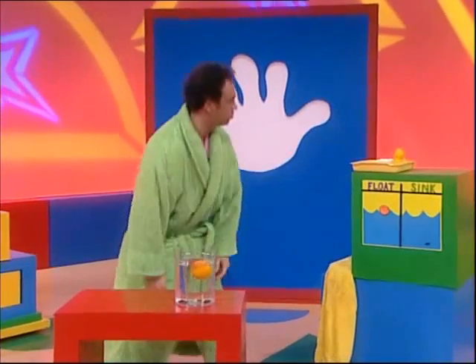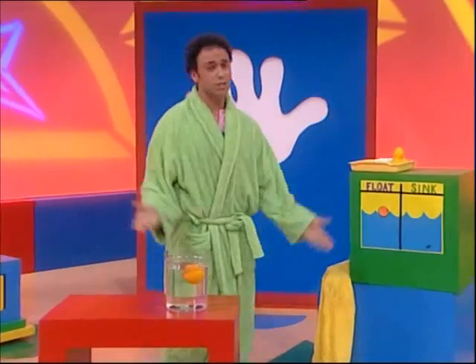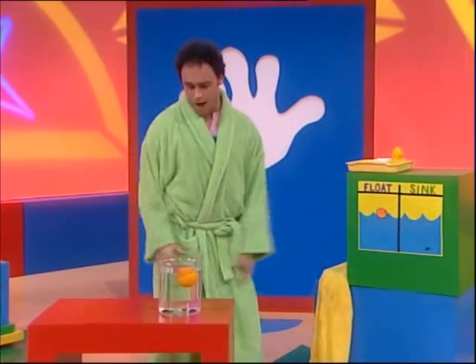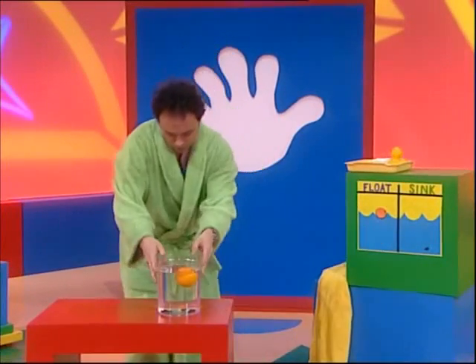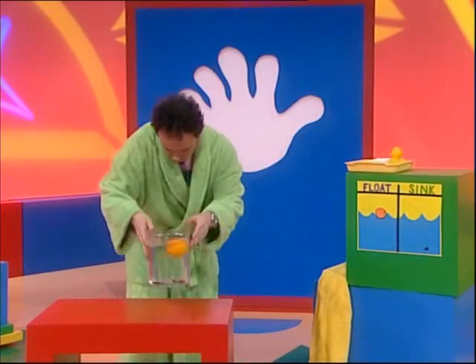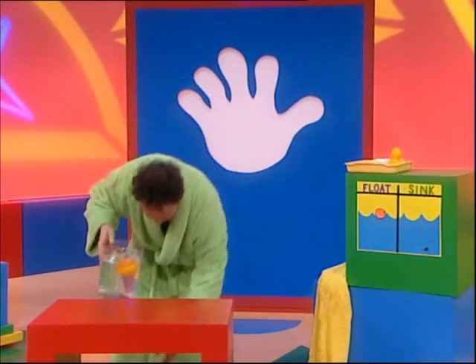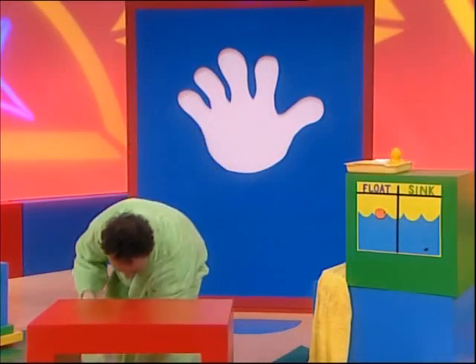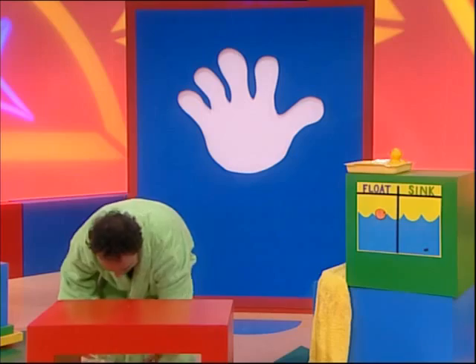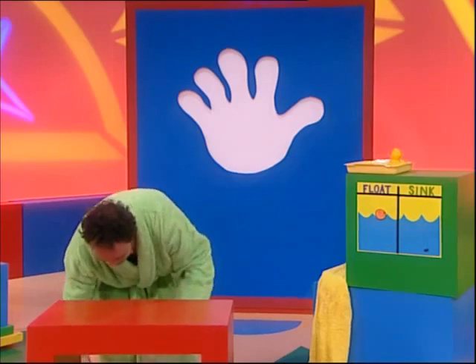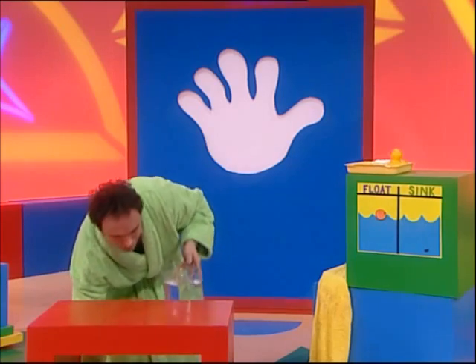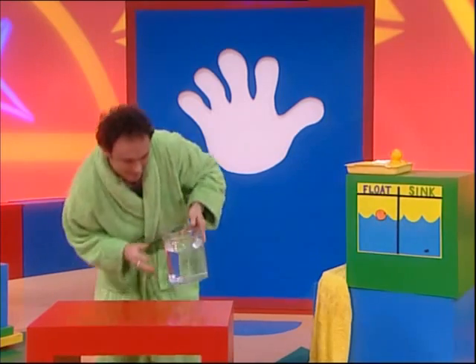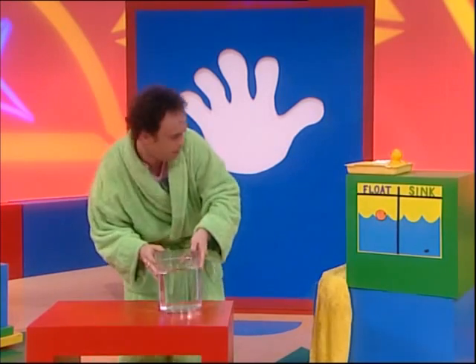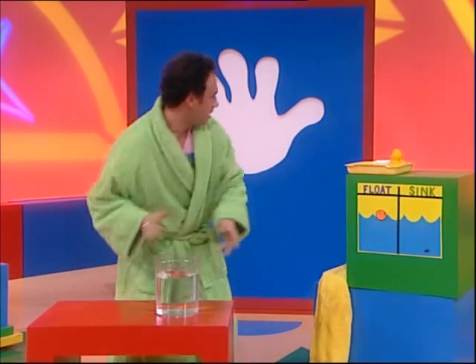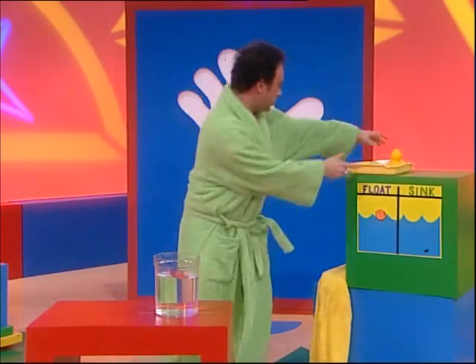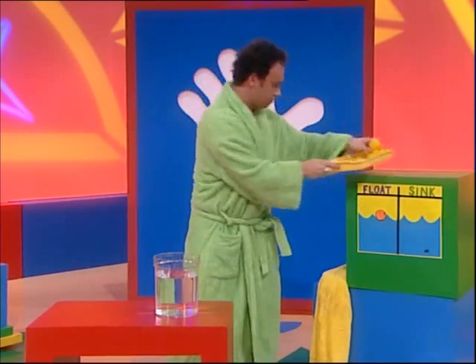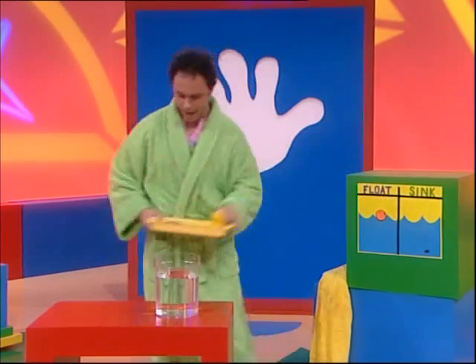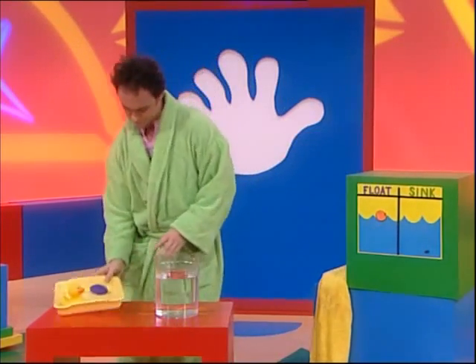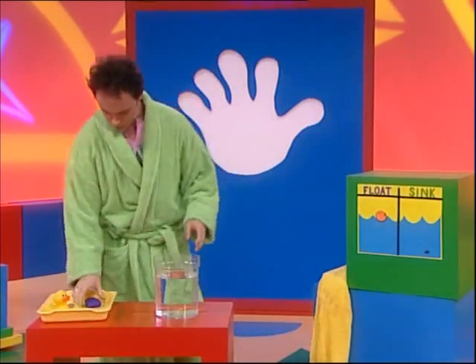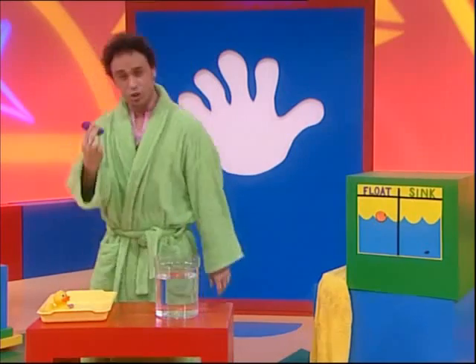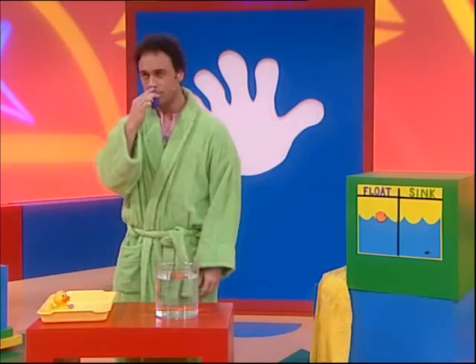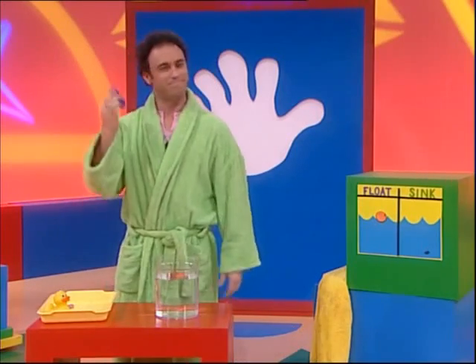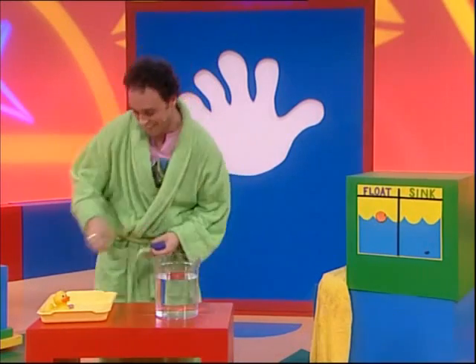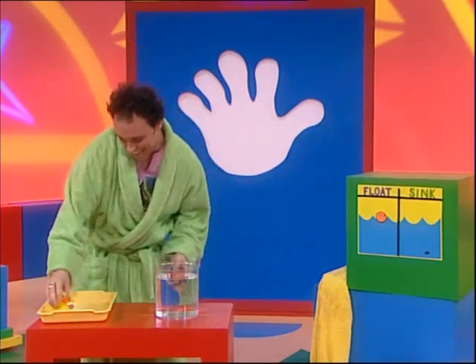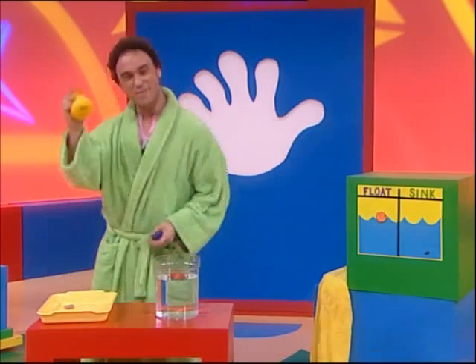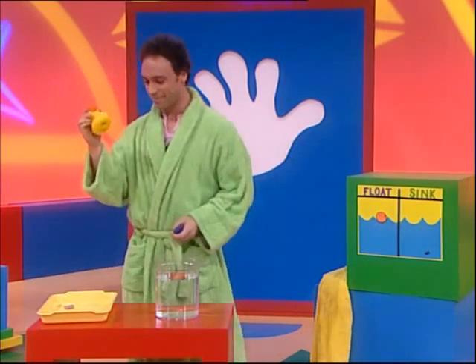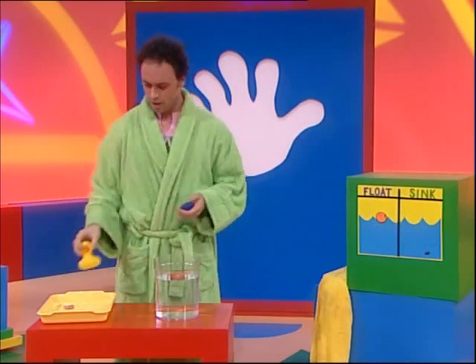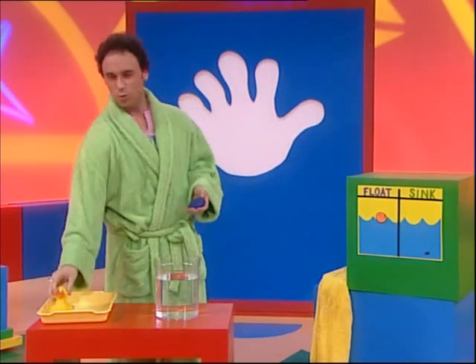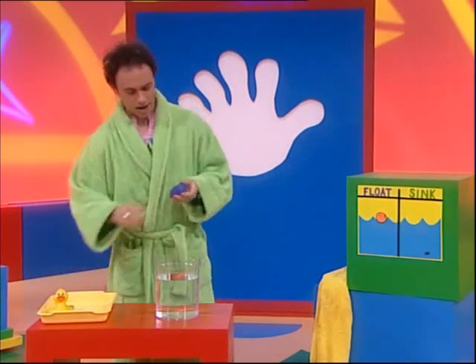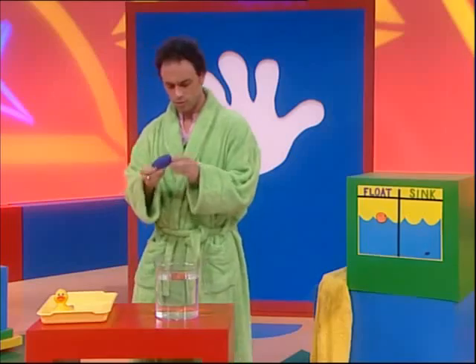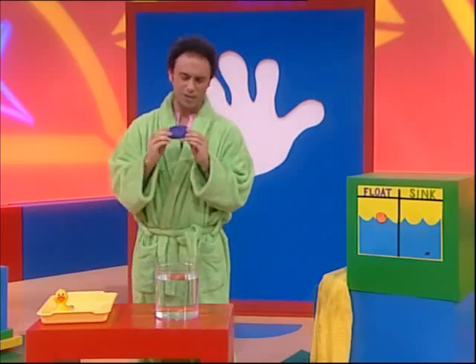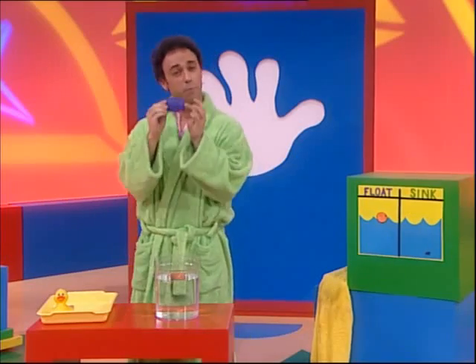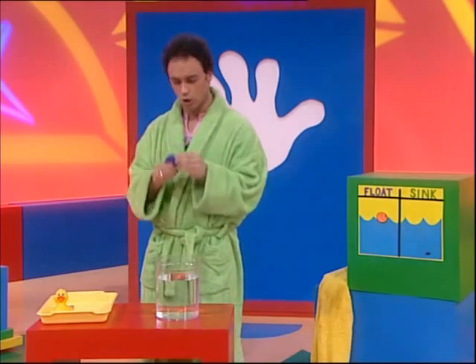Okay, I think we might move on to things from the bathroom. Let me put this down and bring this water up. Okay, what have we got? We have some soap and a rubber ducky.